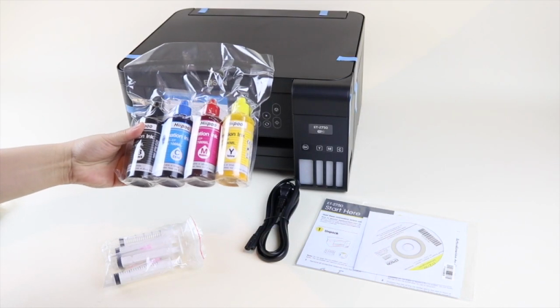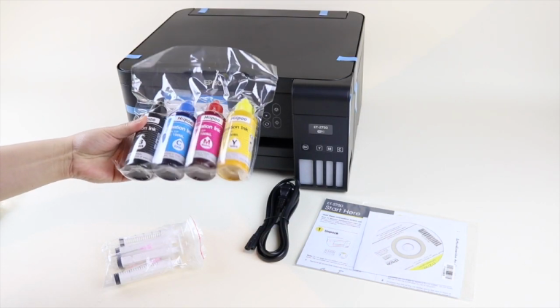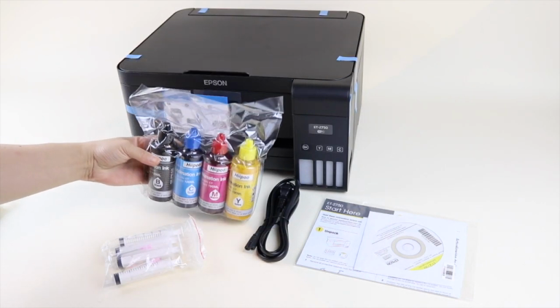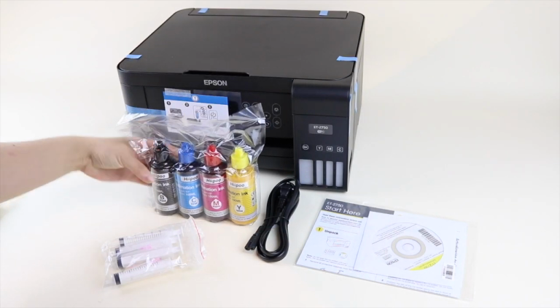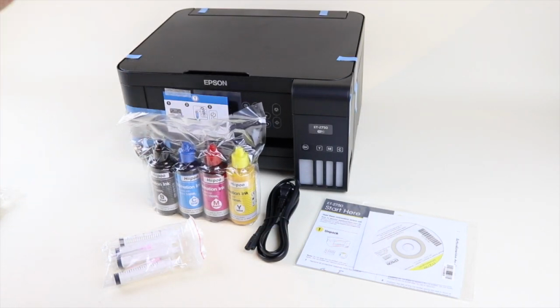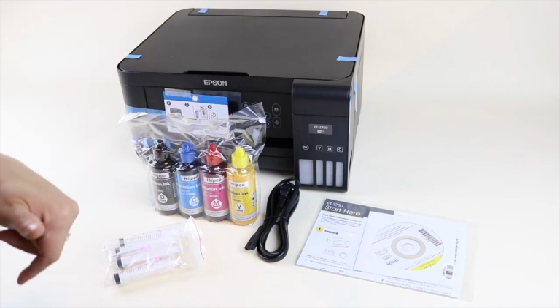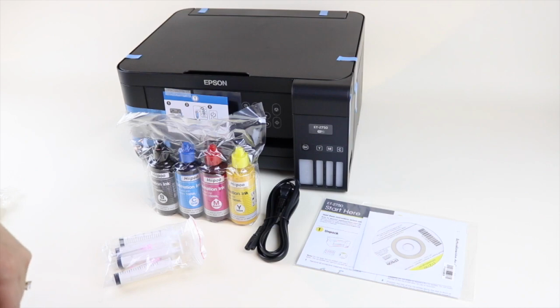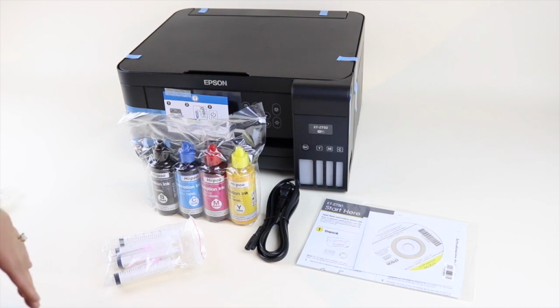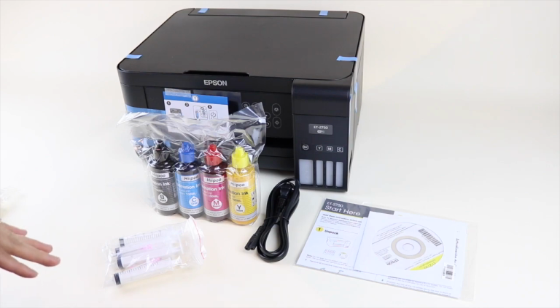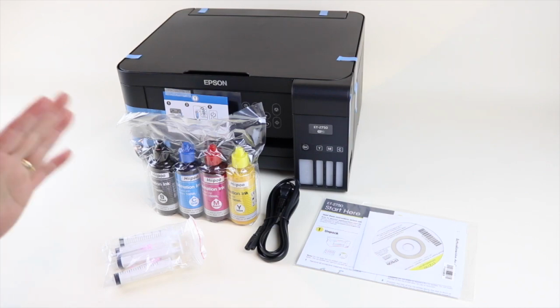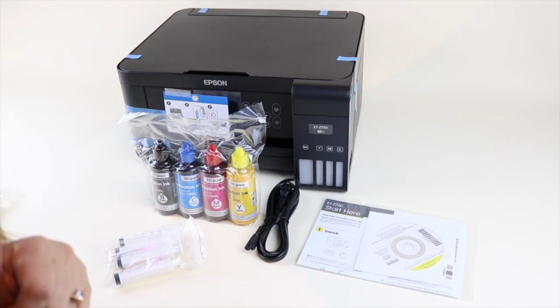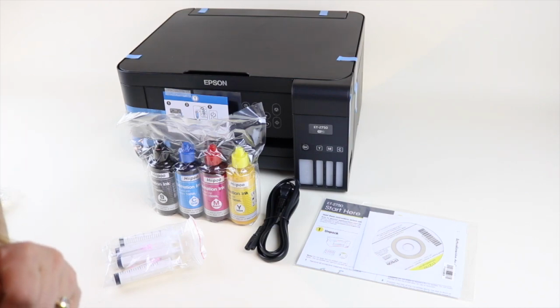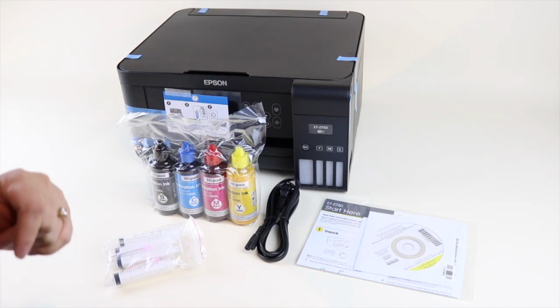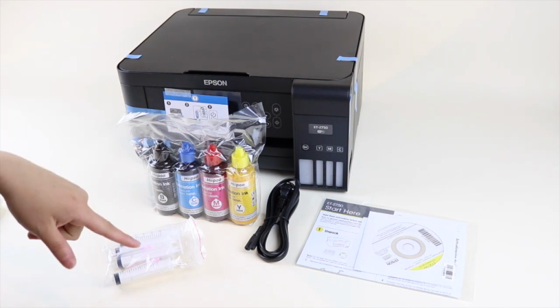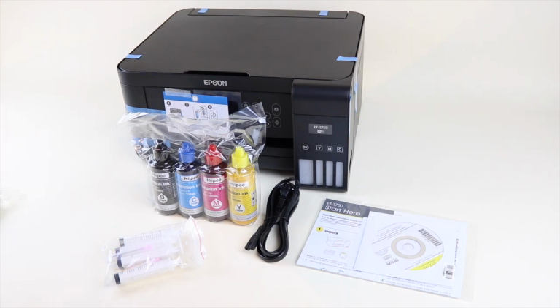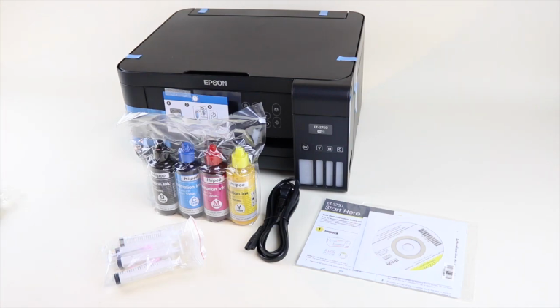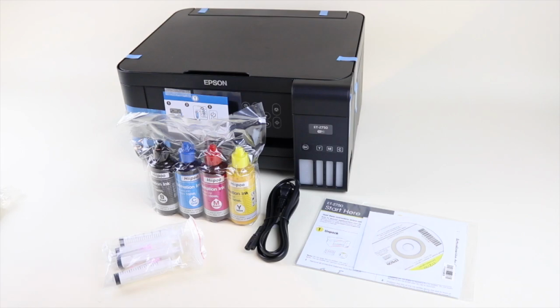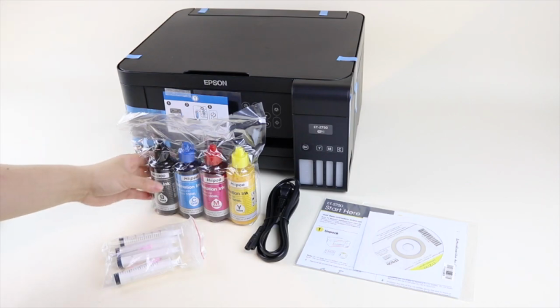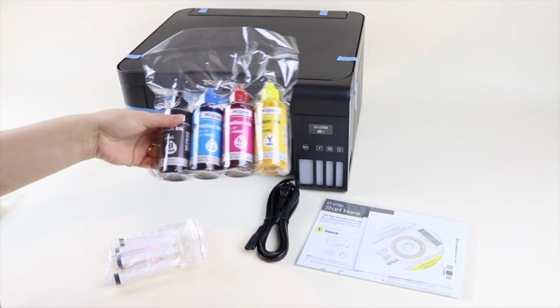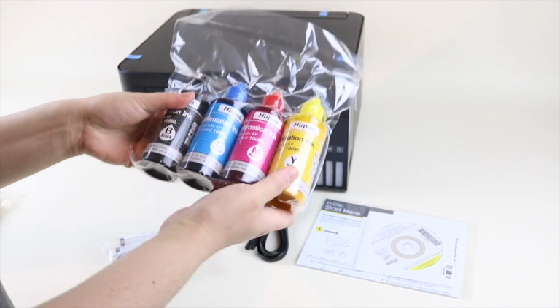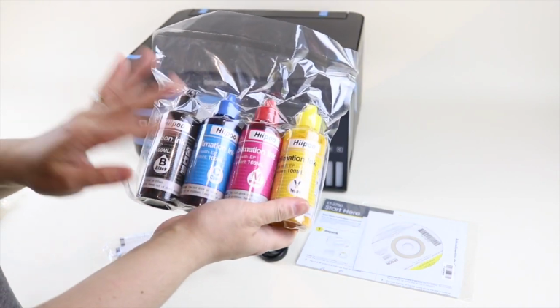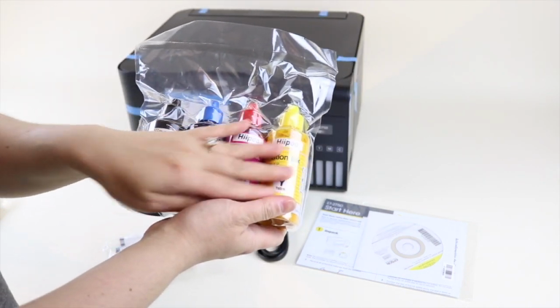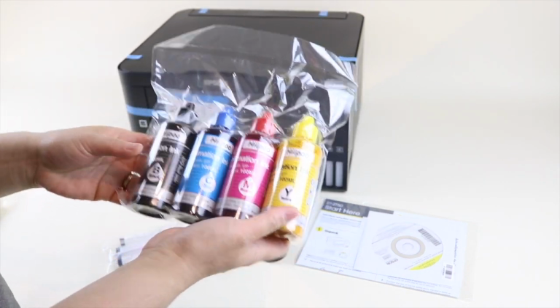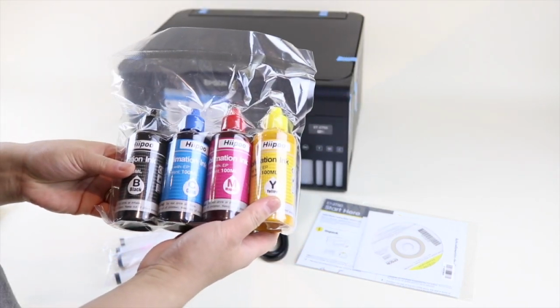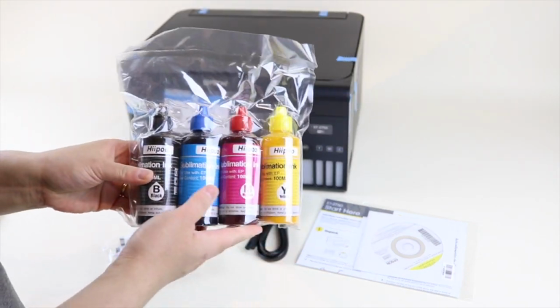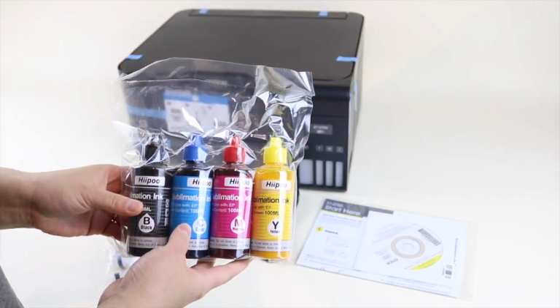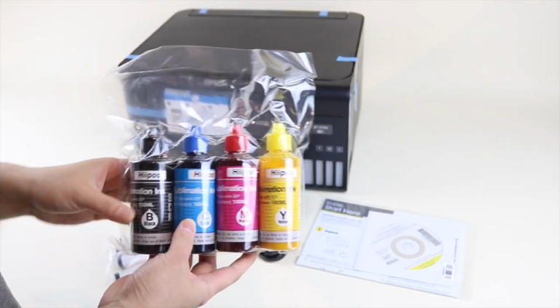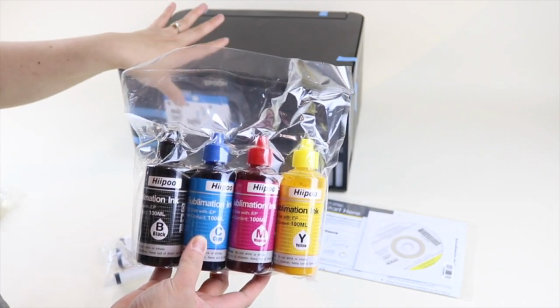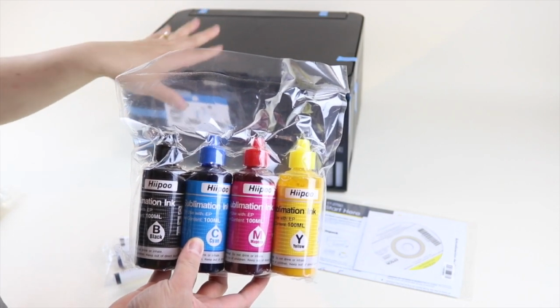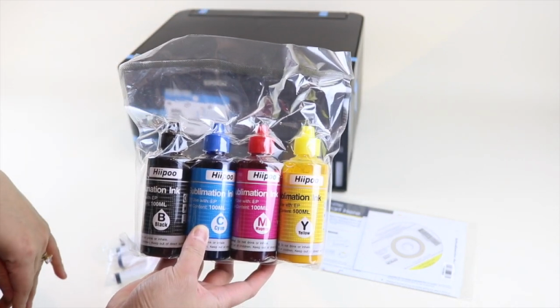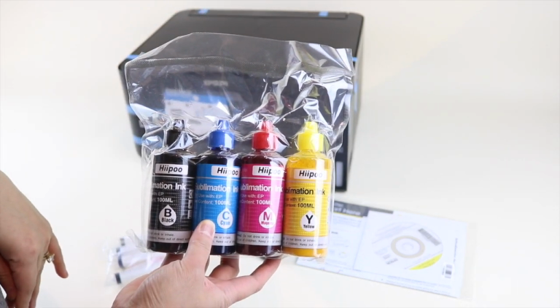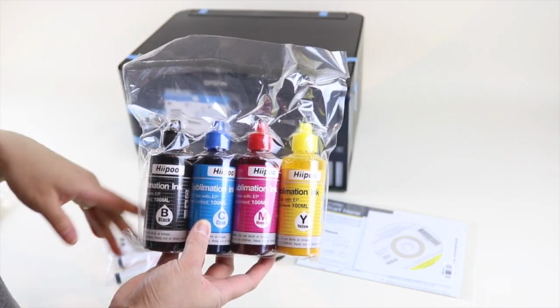Please do check out the link in the description down below — they are offering a special discount if you use my link, and I'm going to show you how well this ink performs.